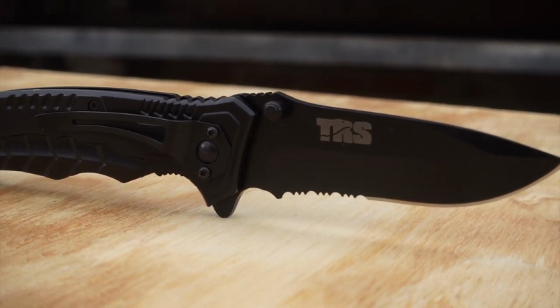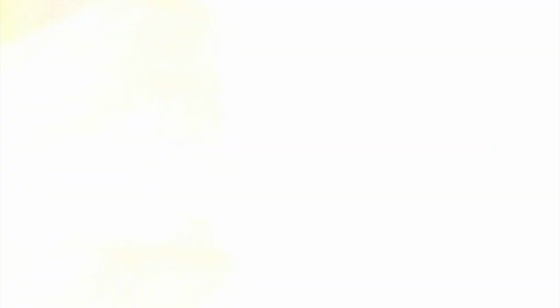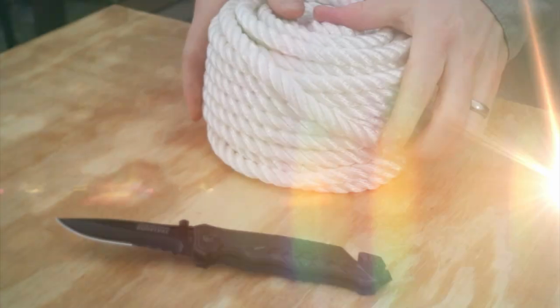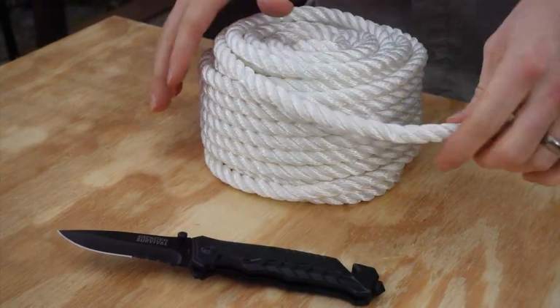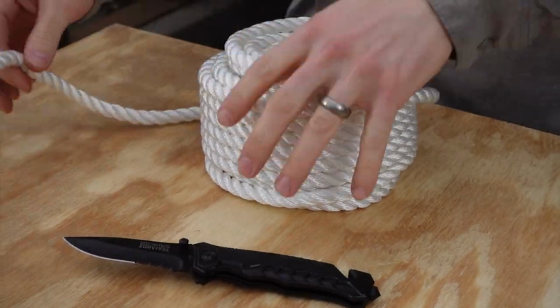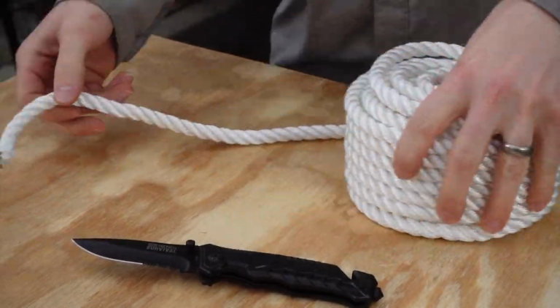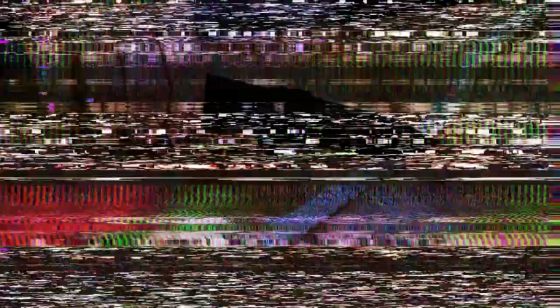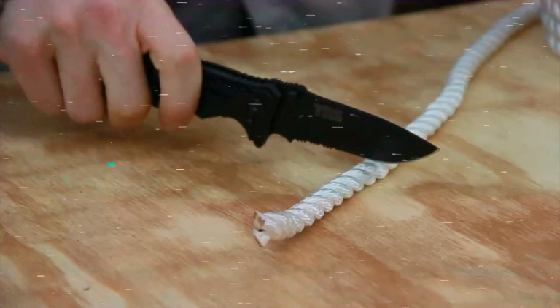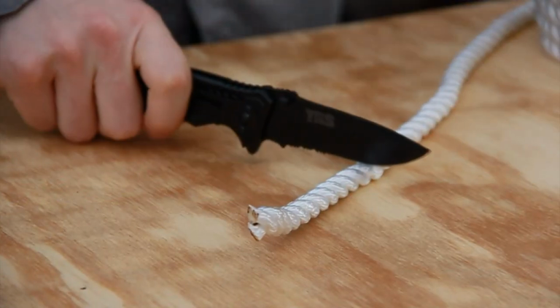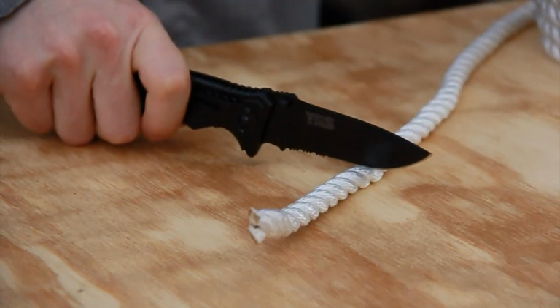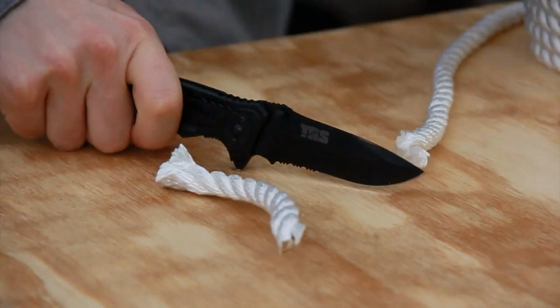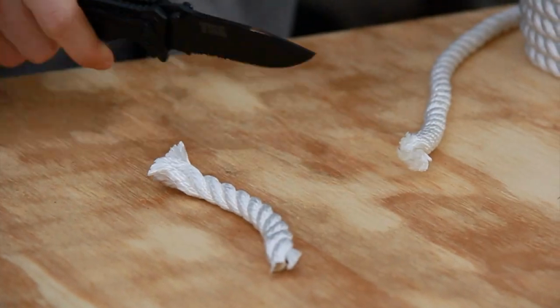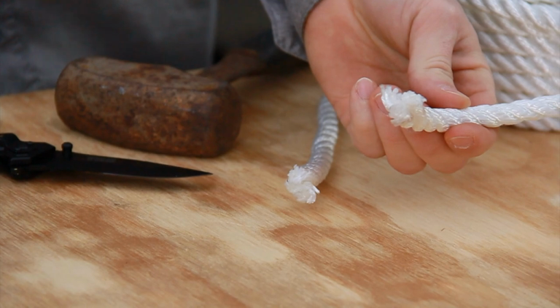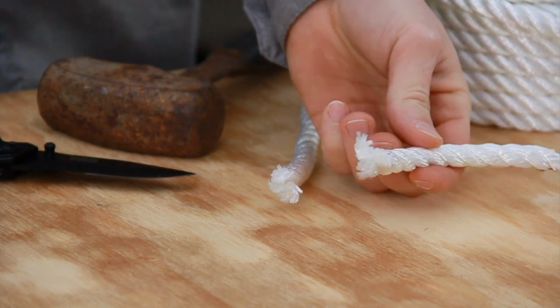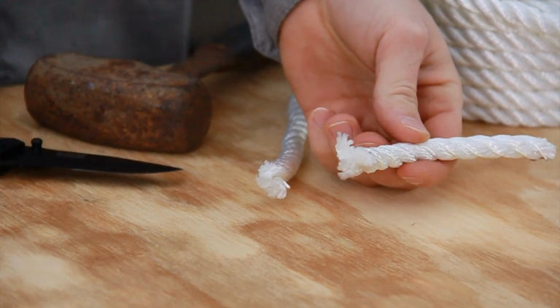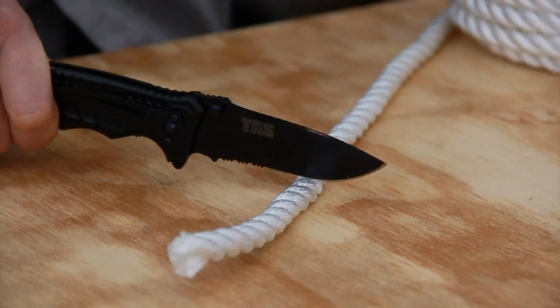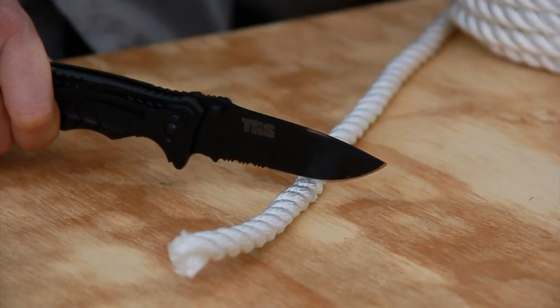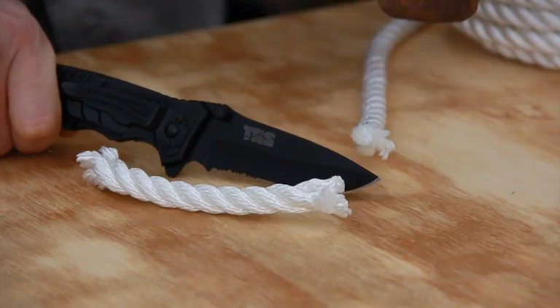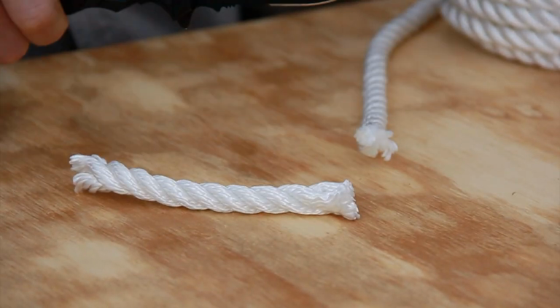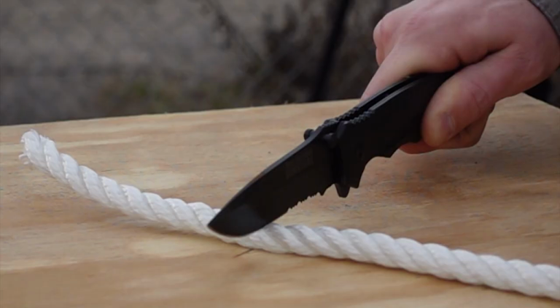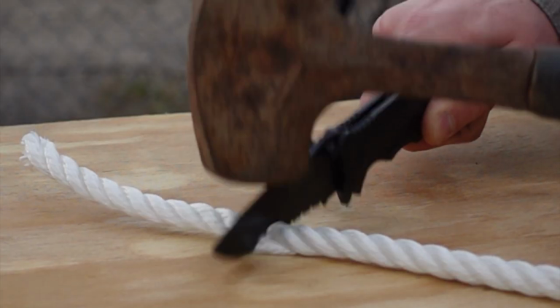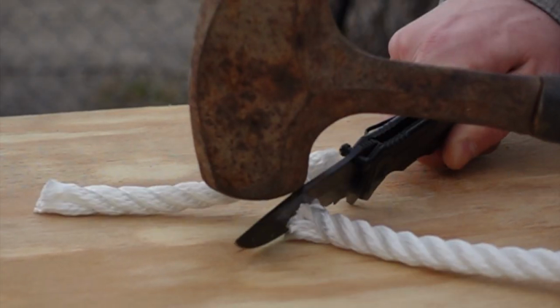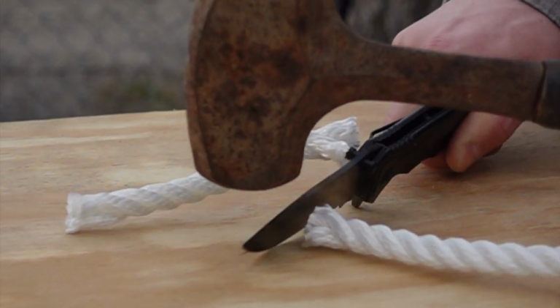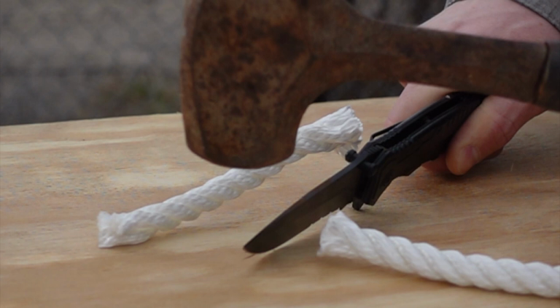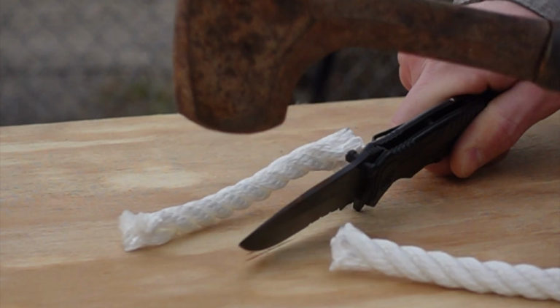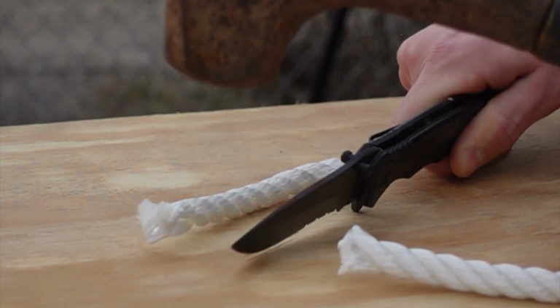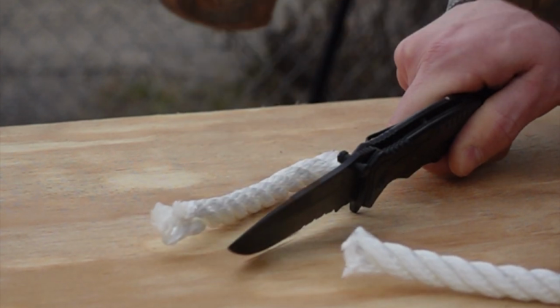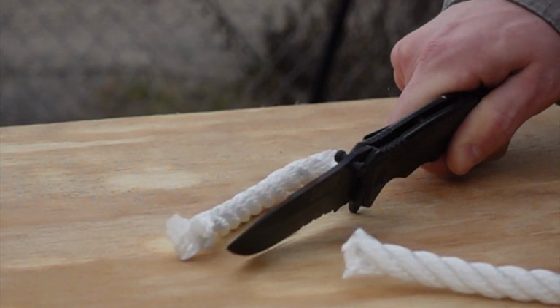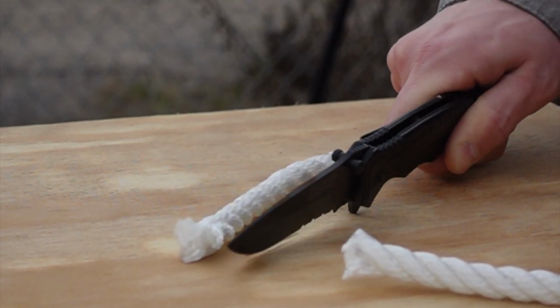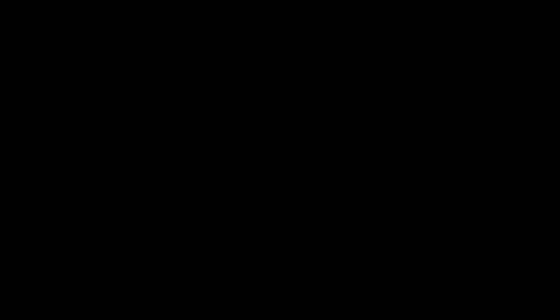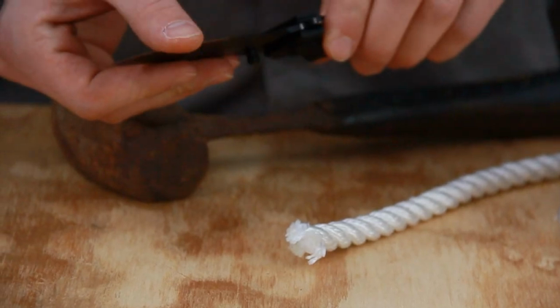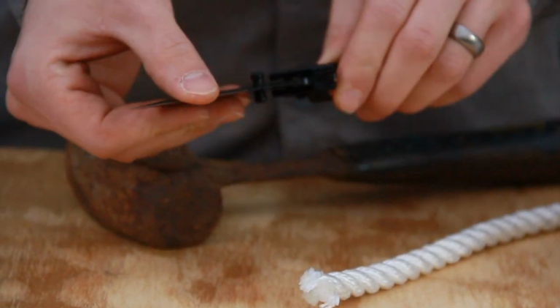To get started, we are going to do a rope cutting test and we're going to hit the back of this with a sledgehammer. We got a nice clean cut, as you can see — sliced into the table pretty deep.